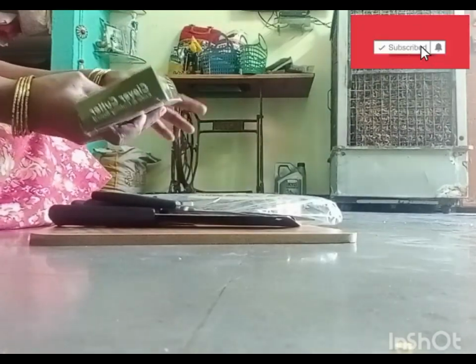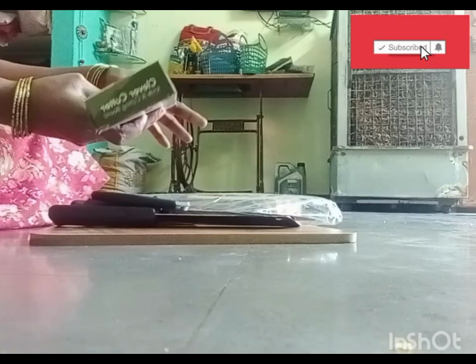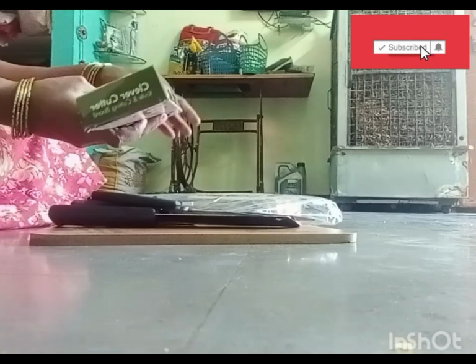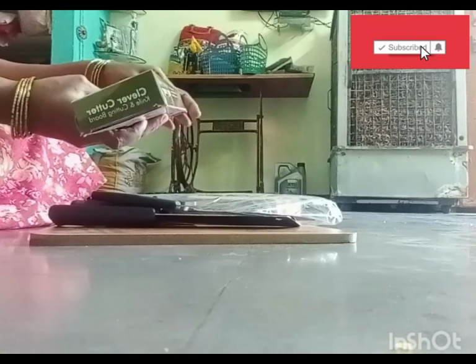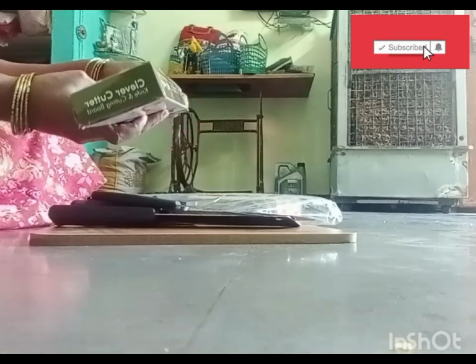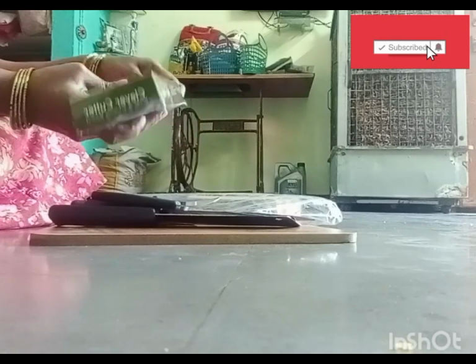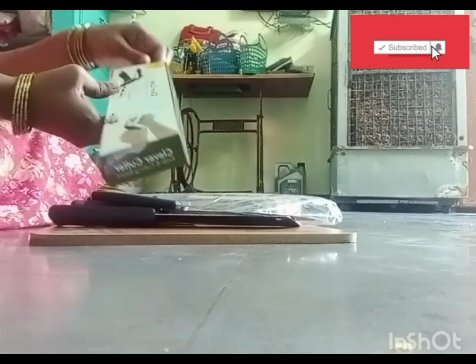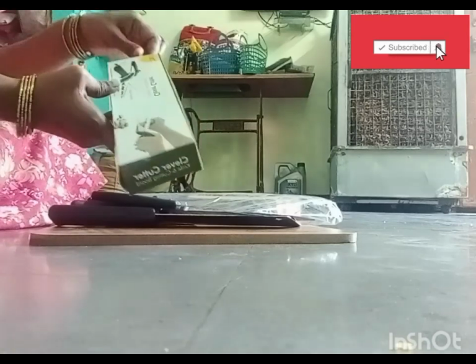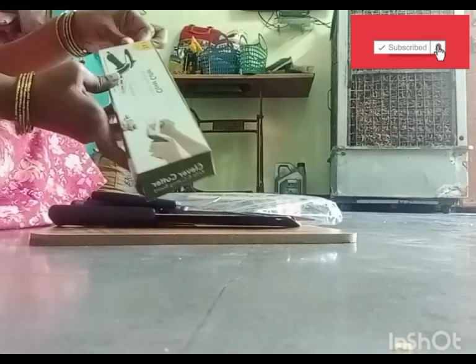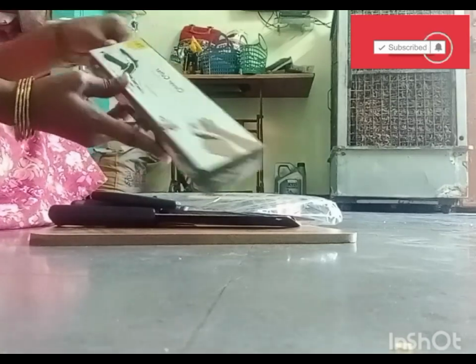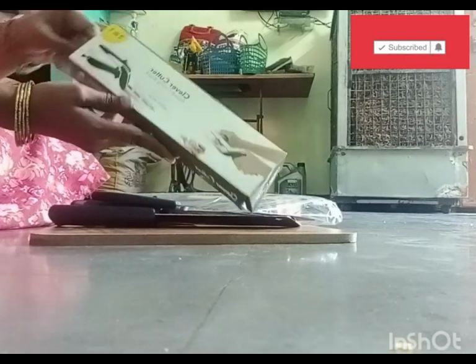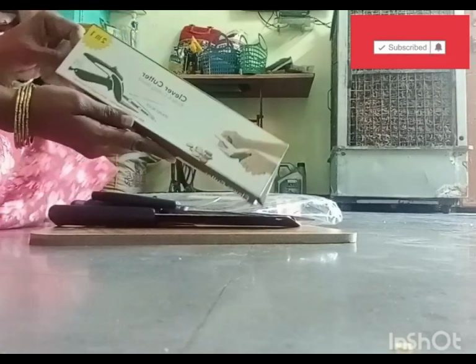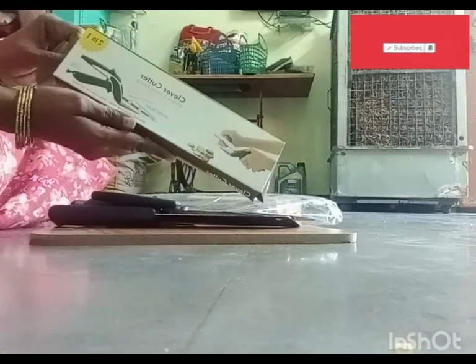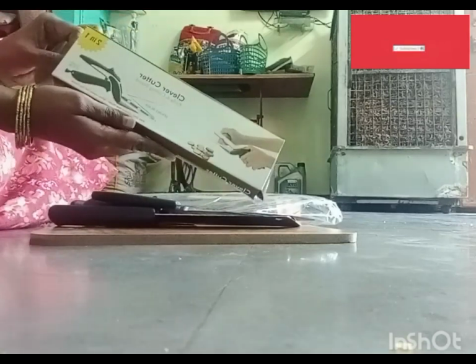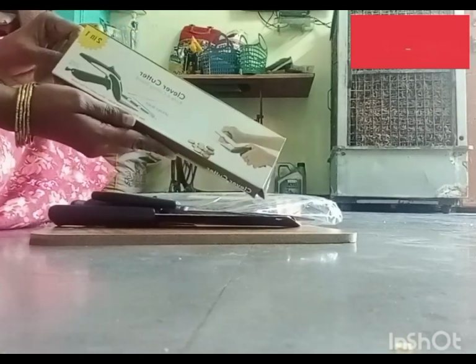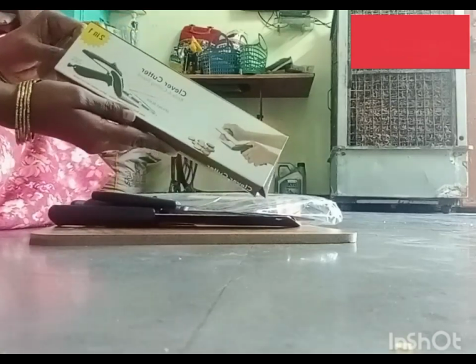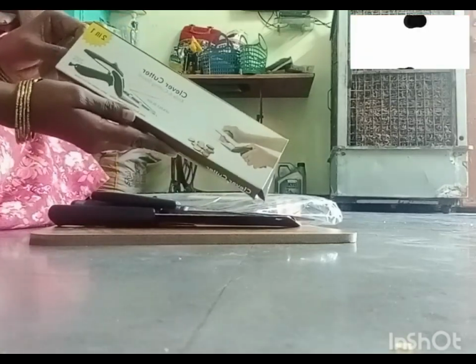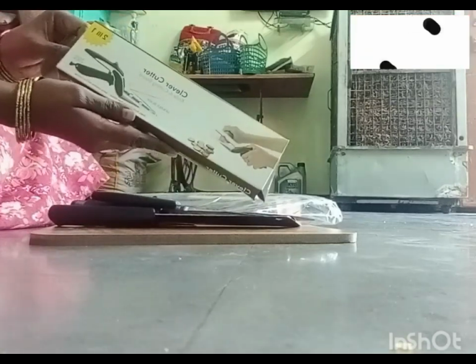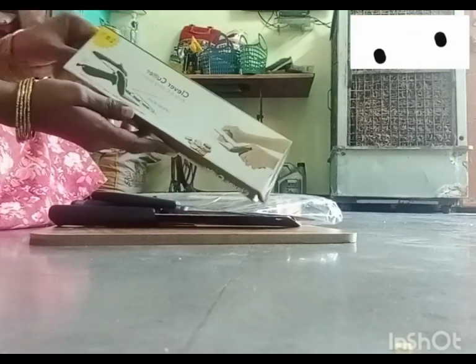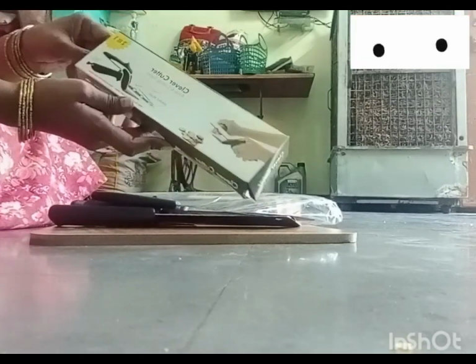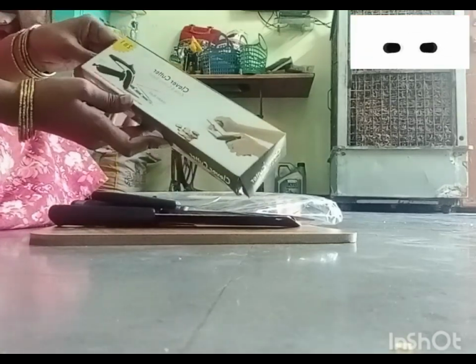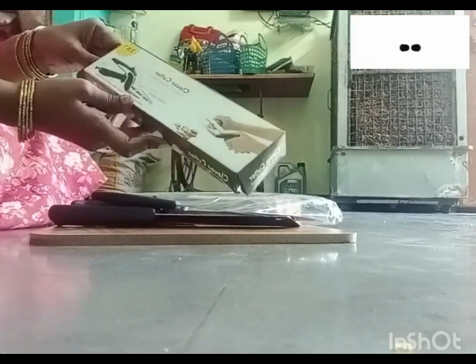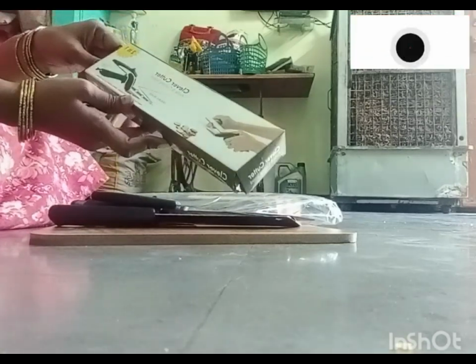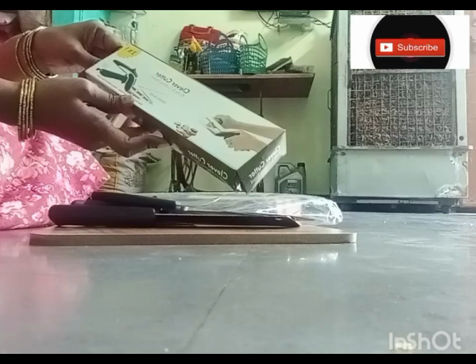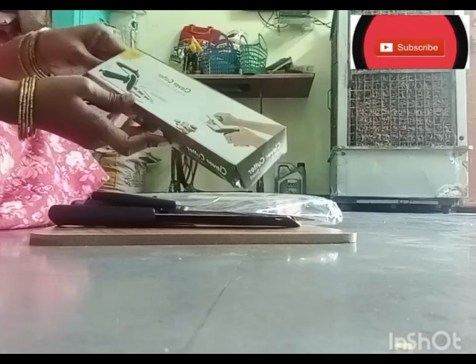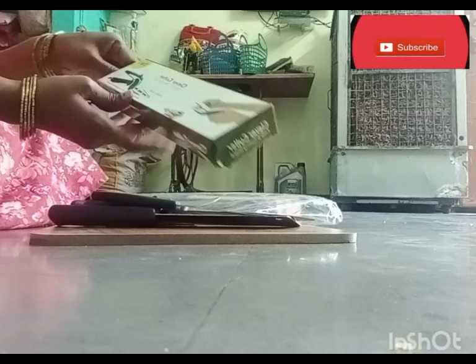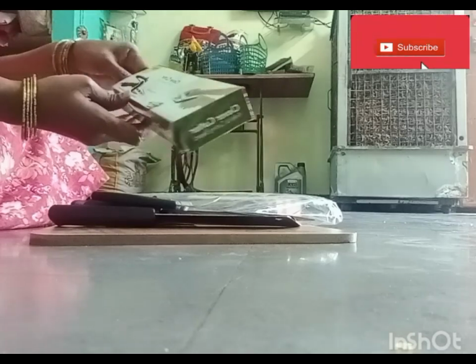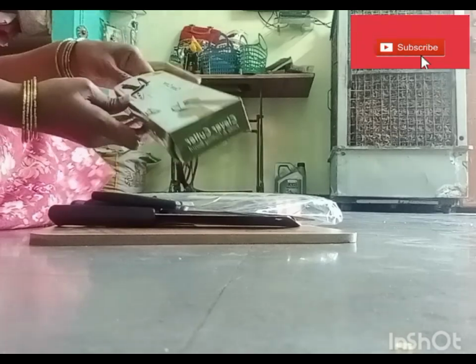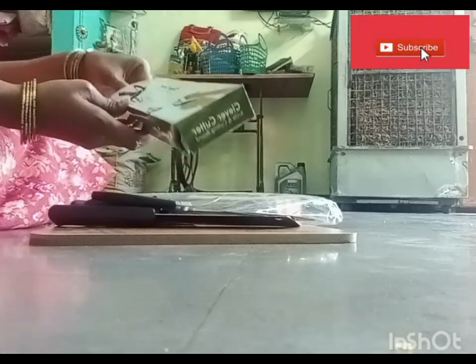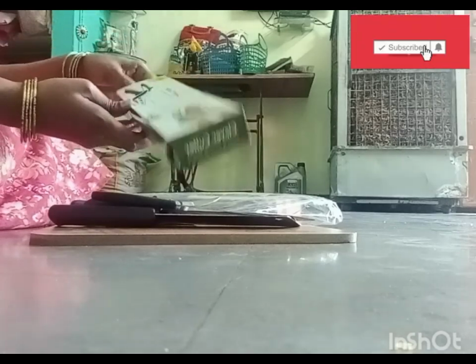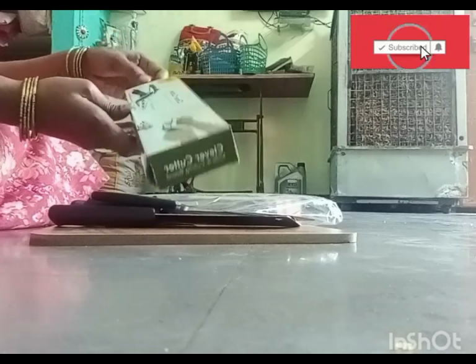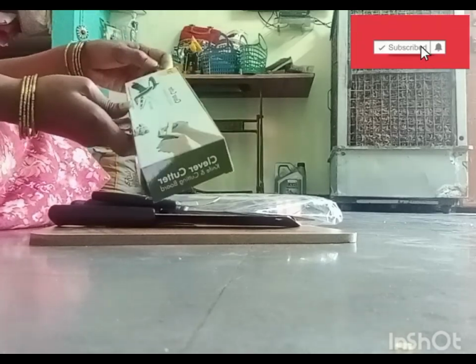I will show you a clever cutter. Knives and cutting board. Double blade.